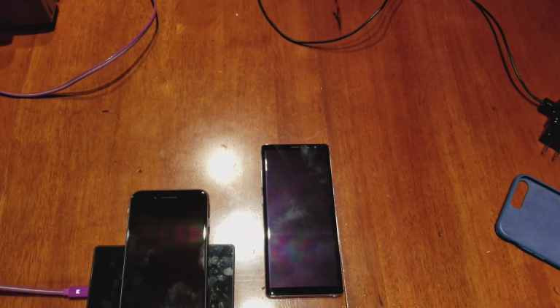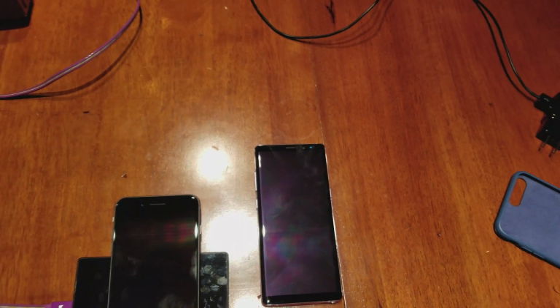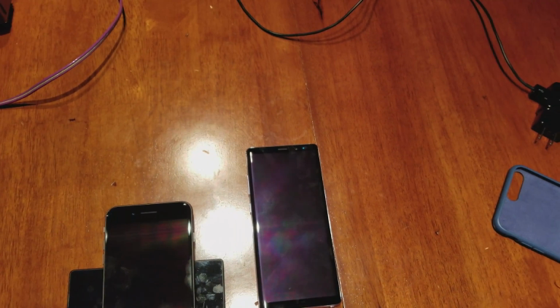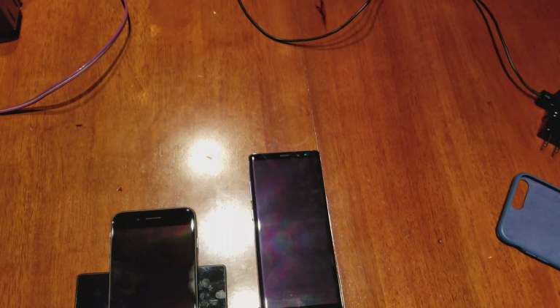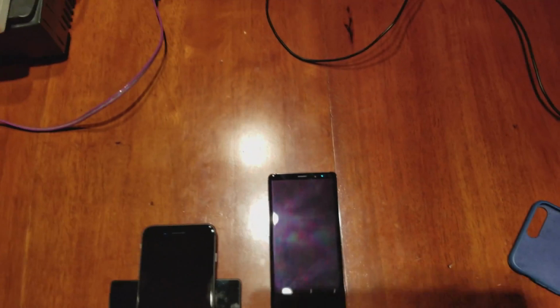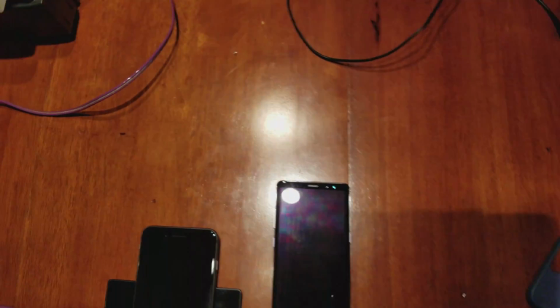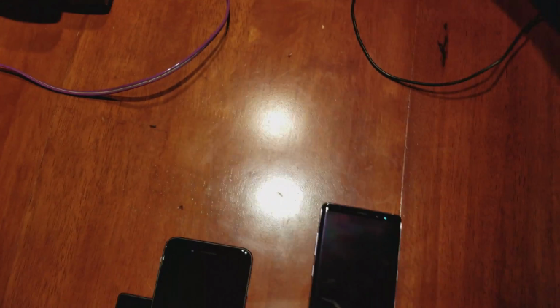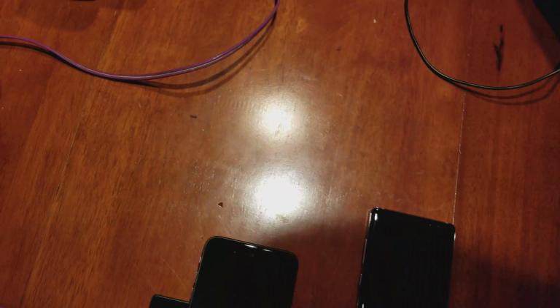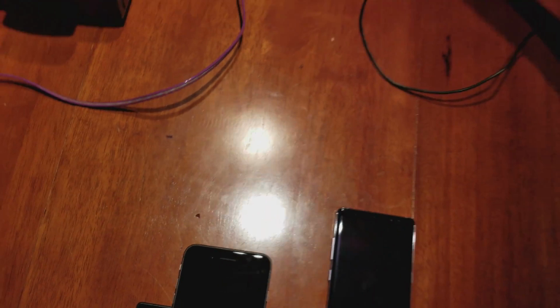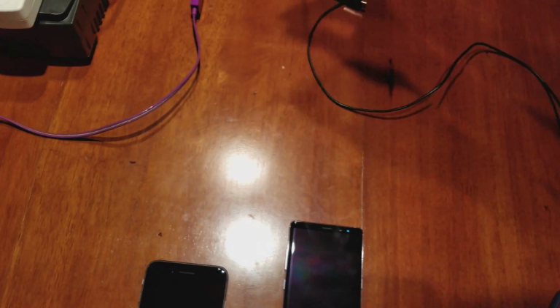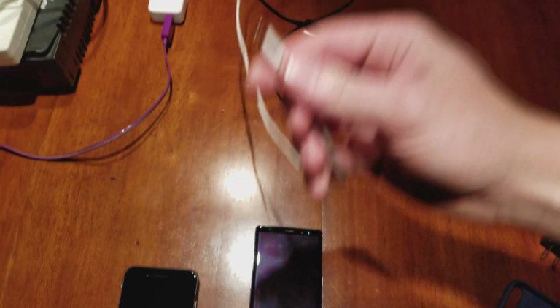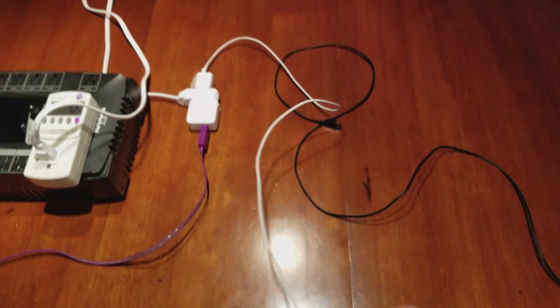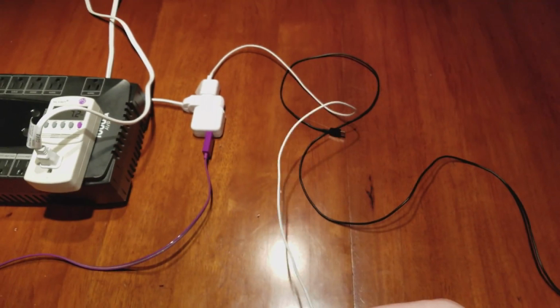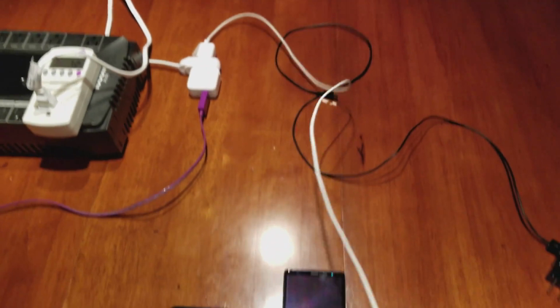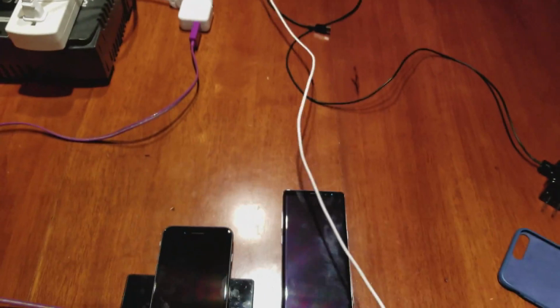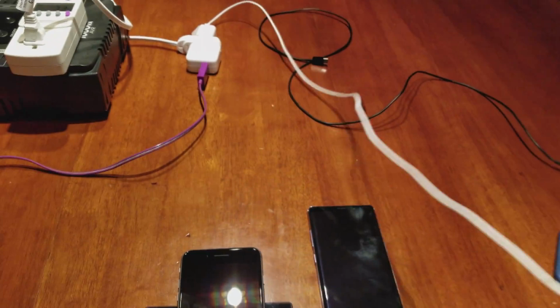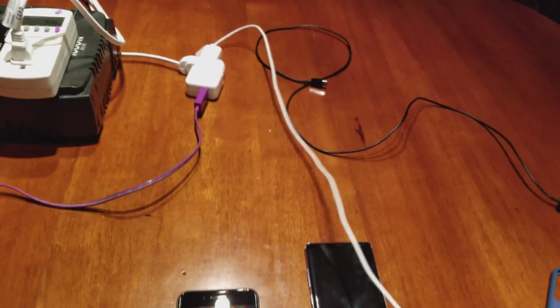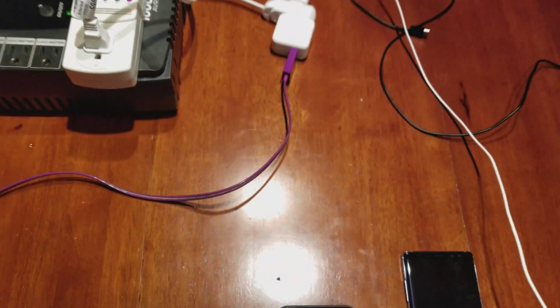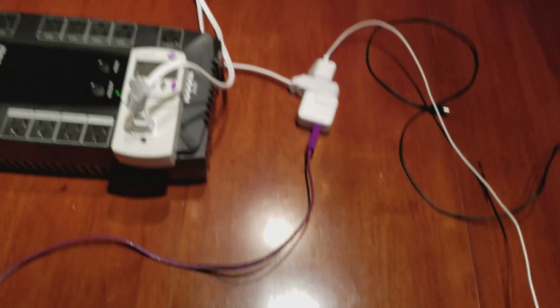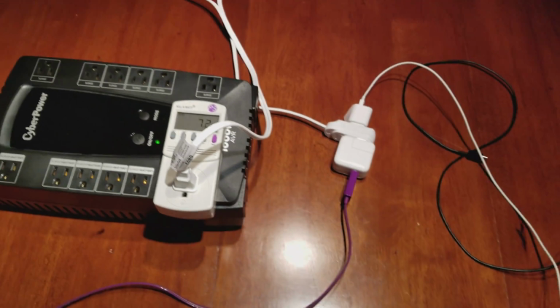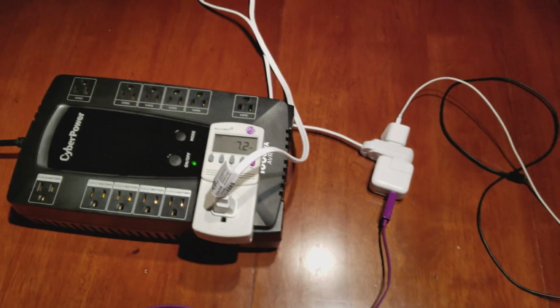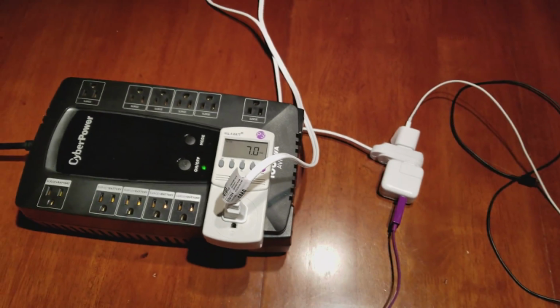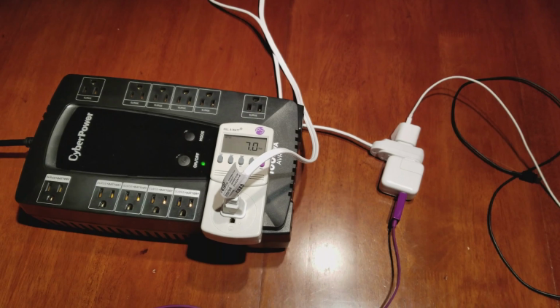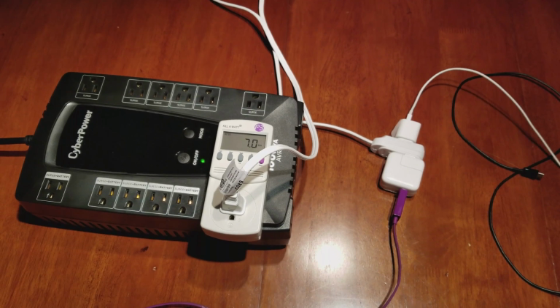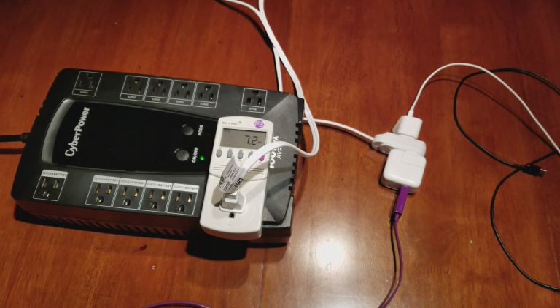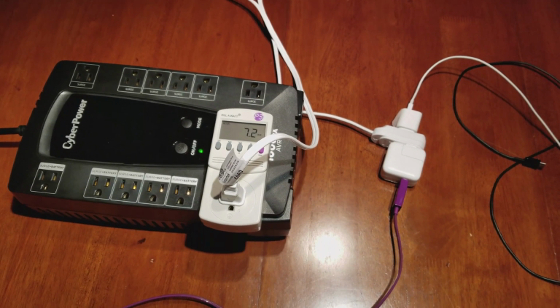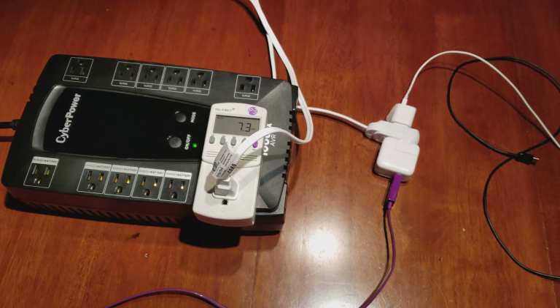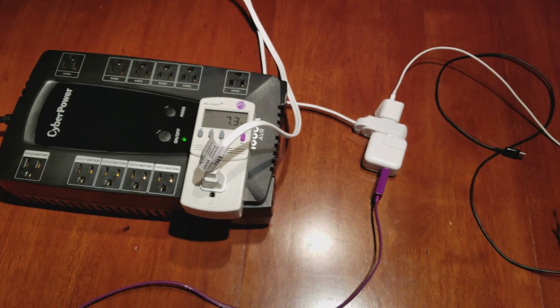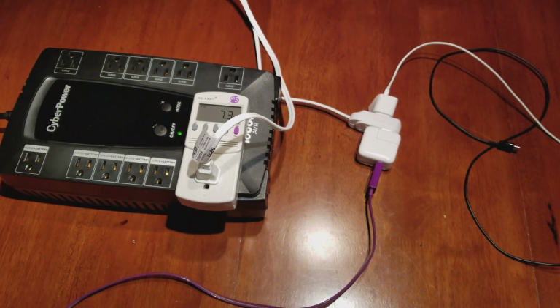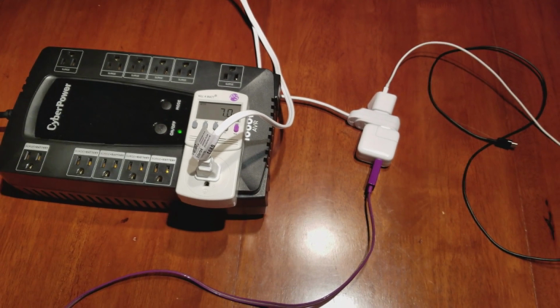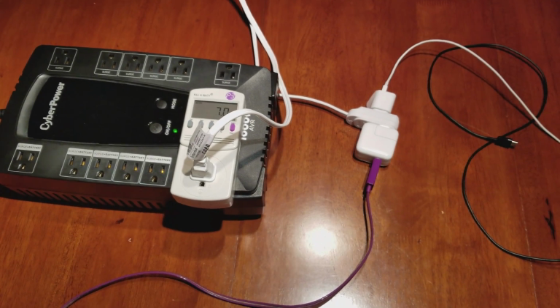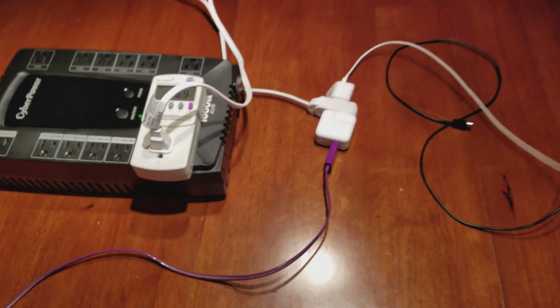Let's go ahead and plug in the 5-watt adapter from Apple and see if the power draw increases above the 7.0–7.5 watt range.